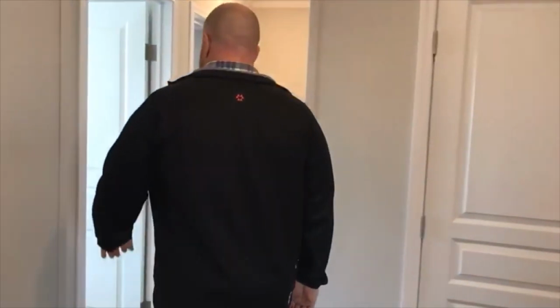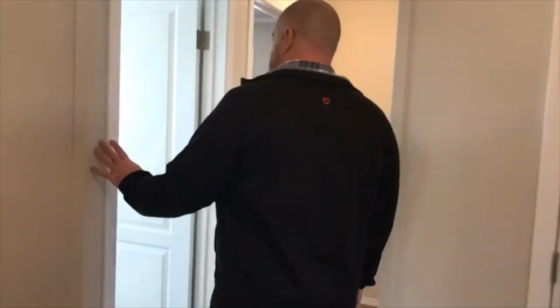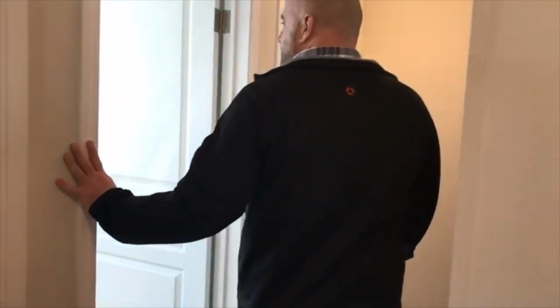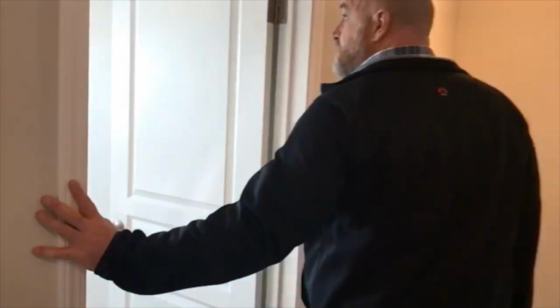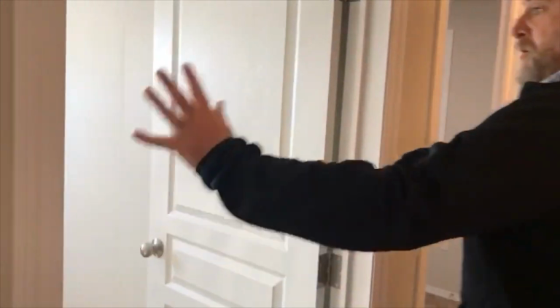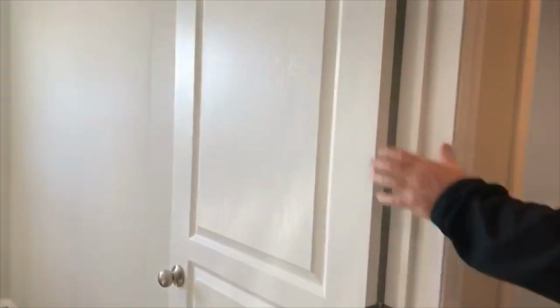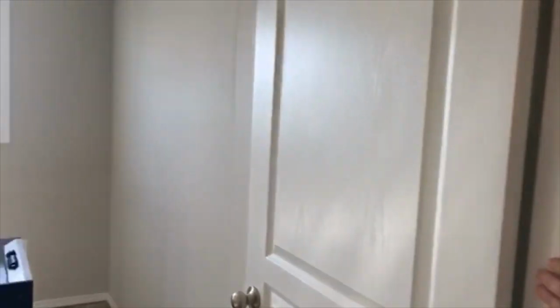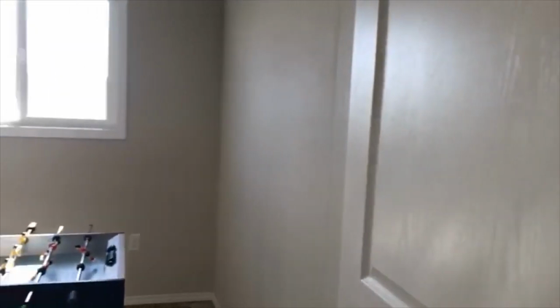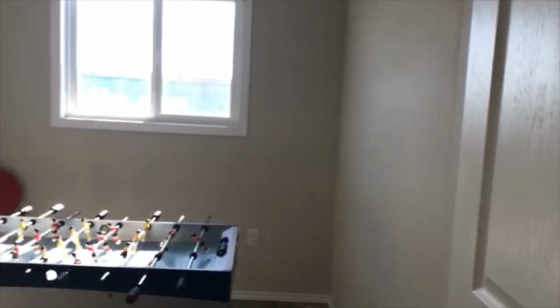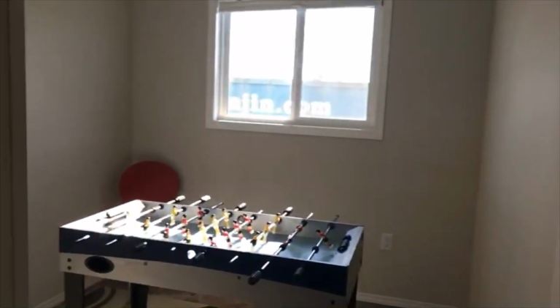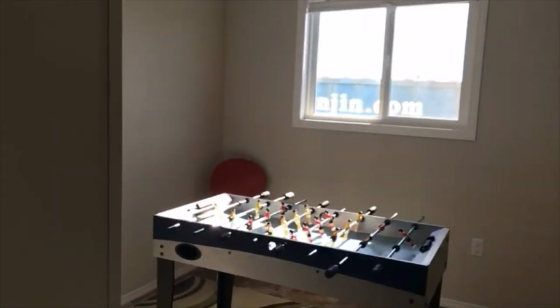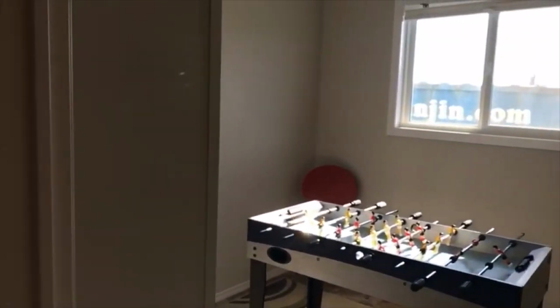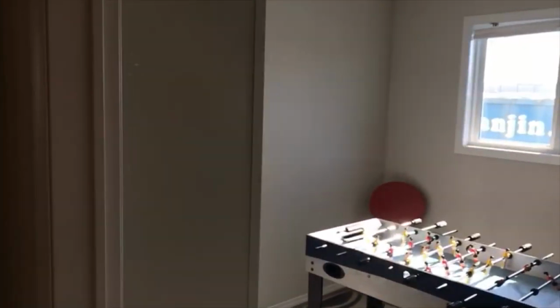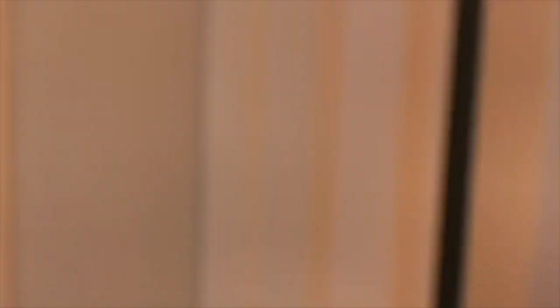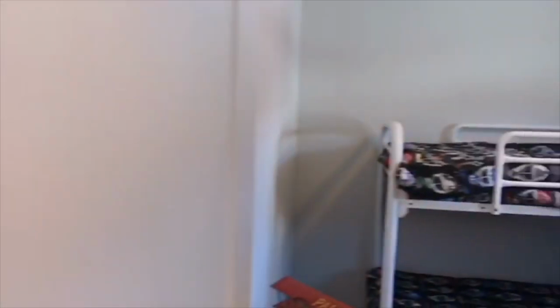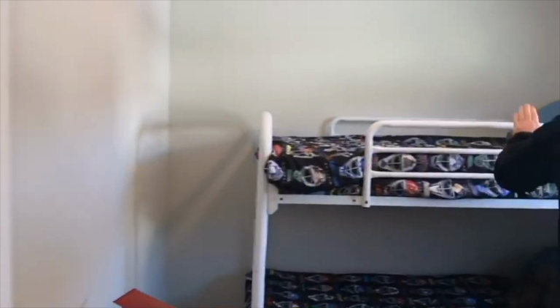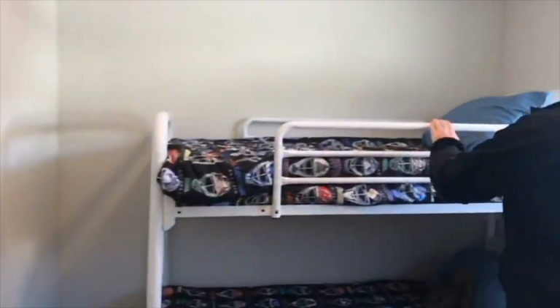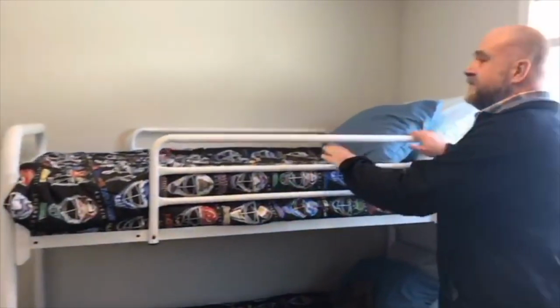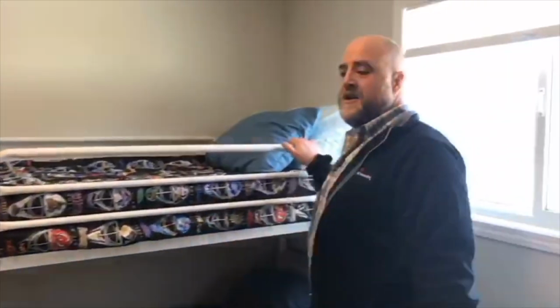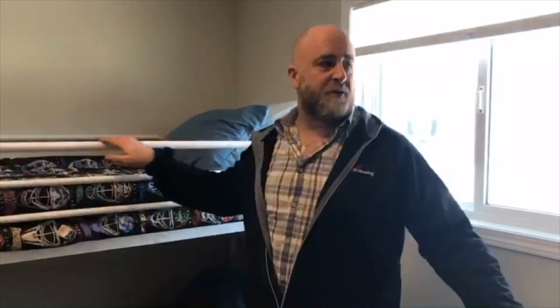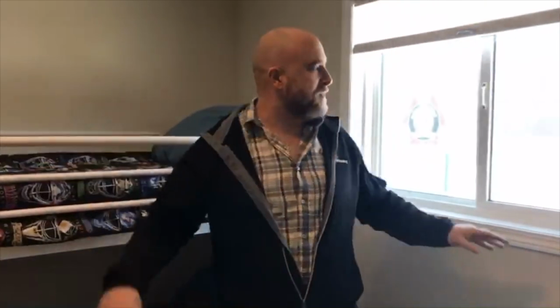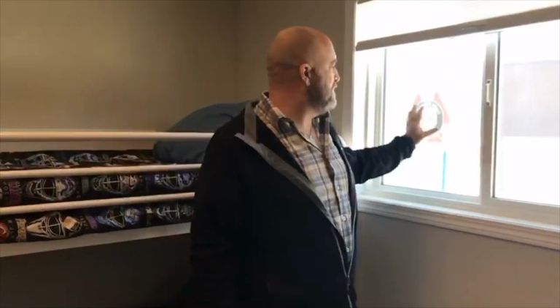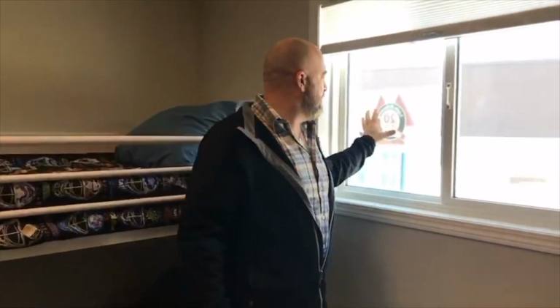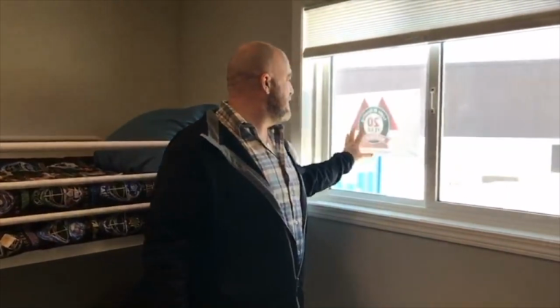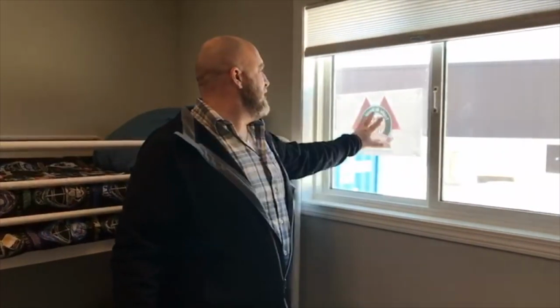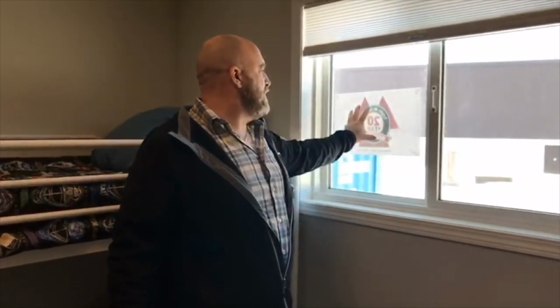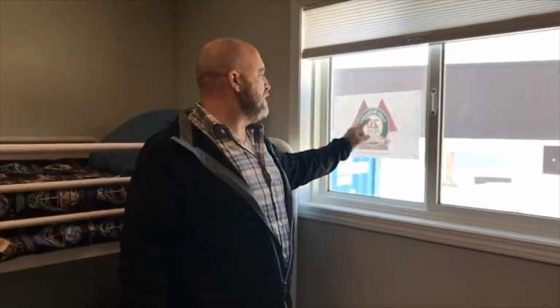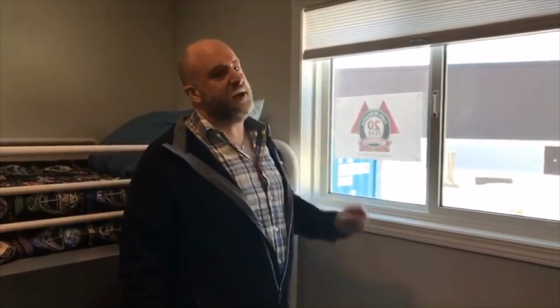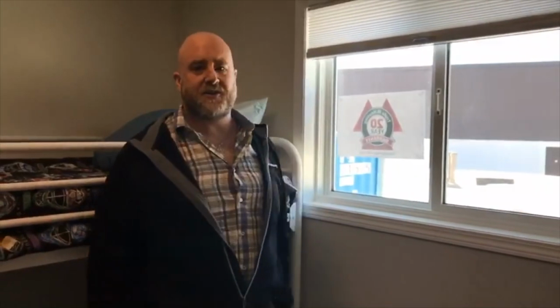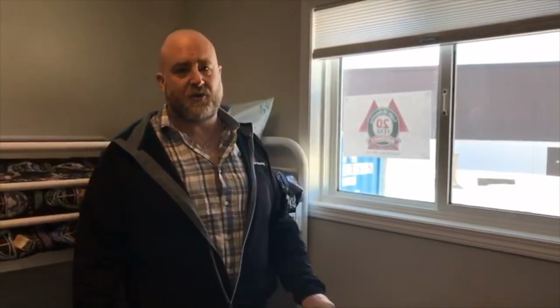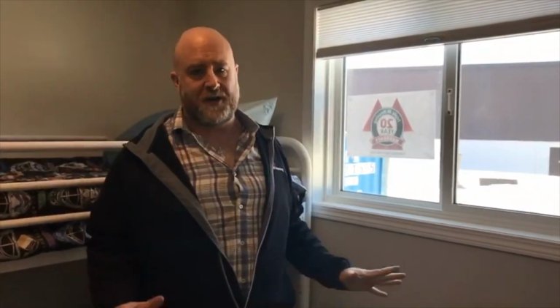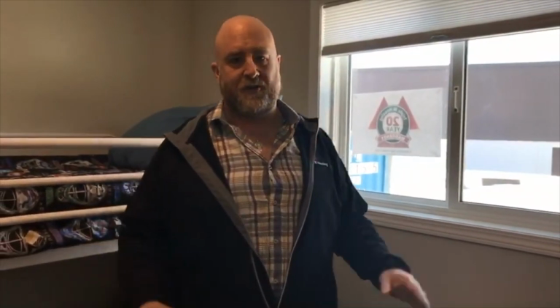So down here we've got a smaller bedroom, an office, and then we have another bedroom here. You'll probably notice on some of these windows — Triple M offers a 20-year structural warranty on their homes.